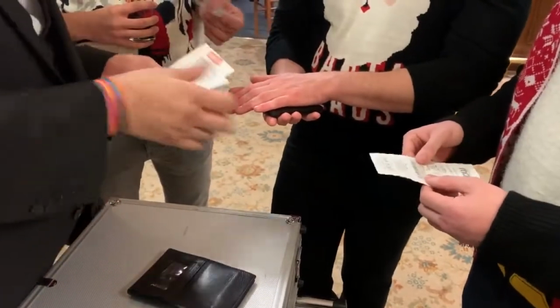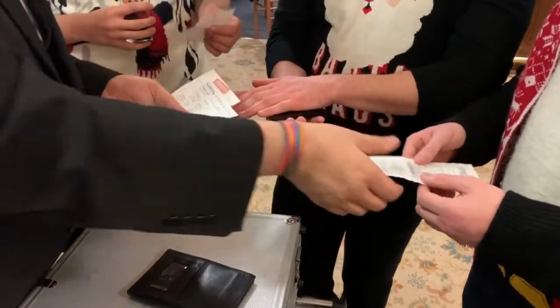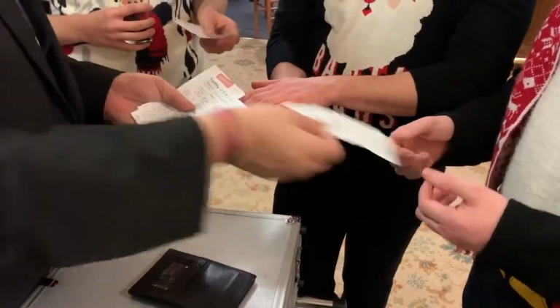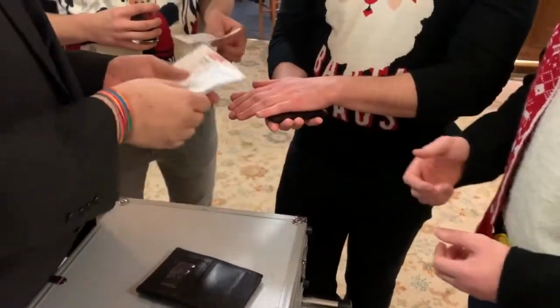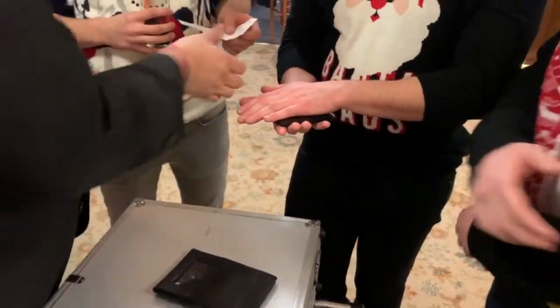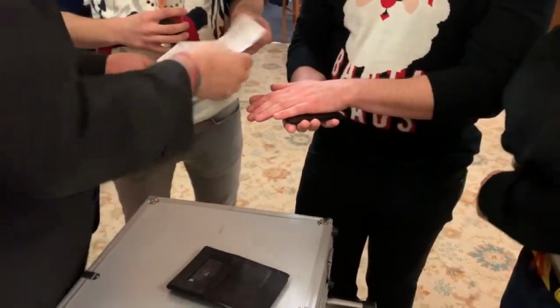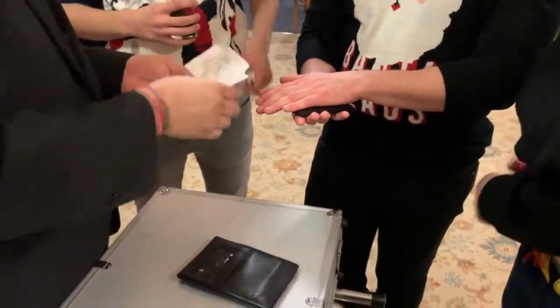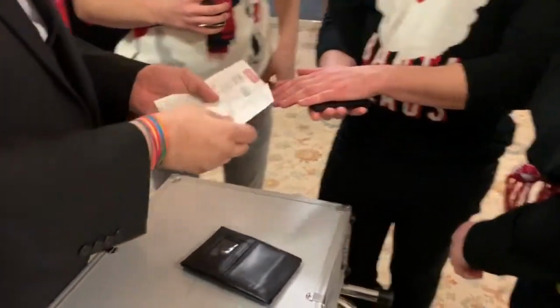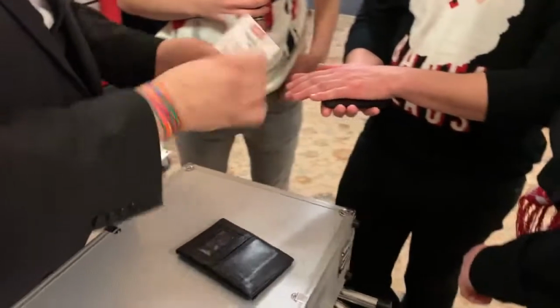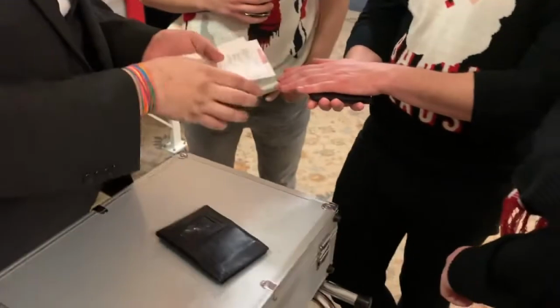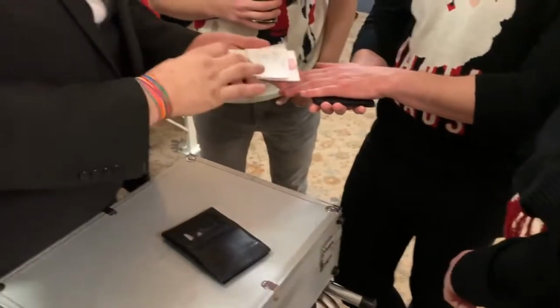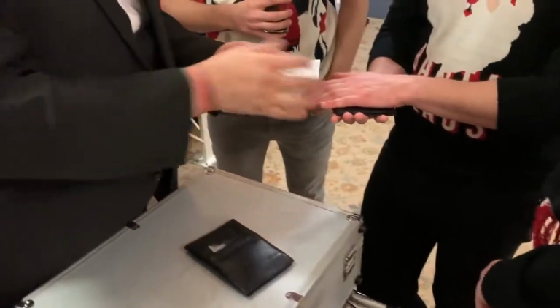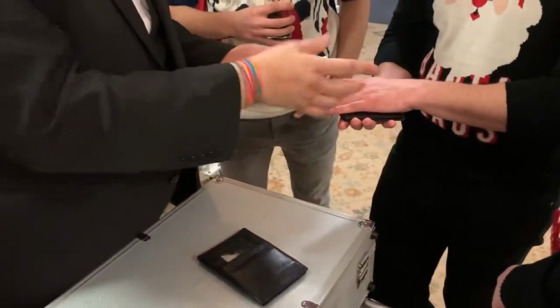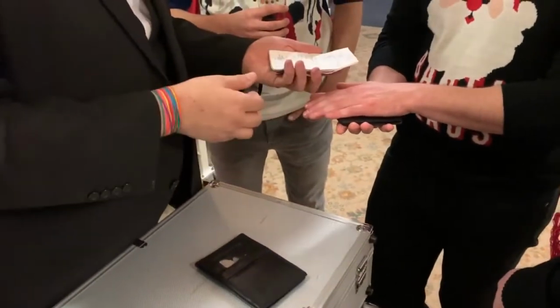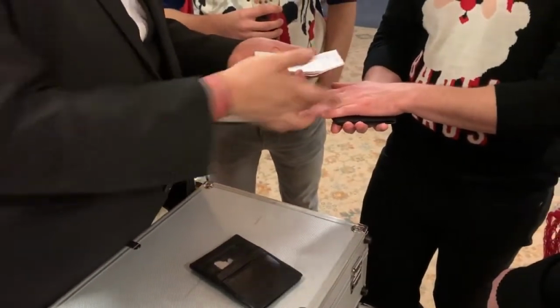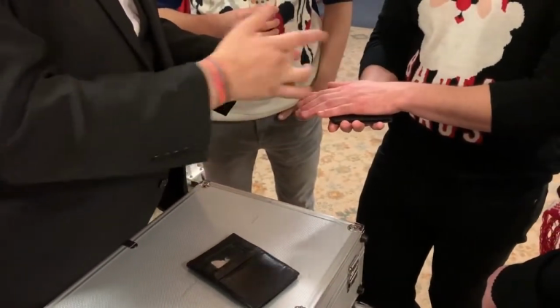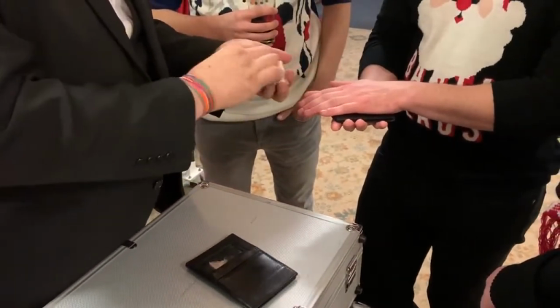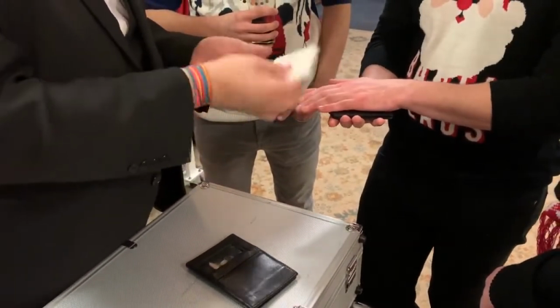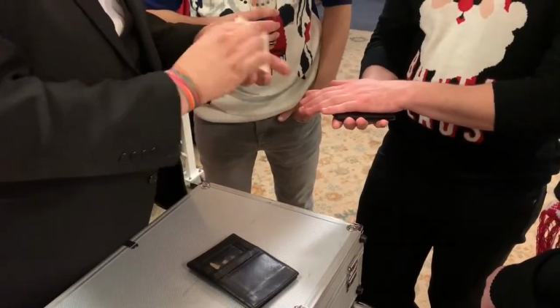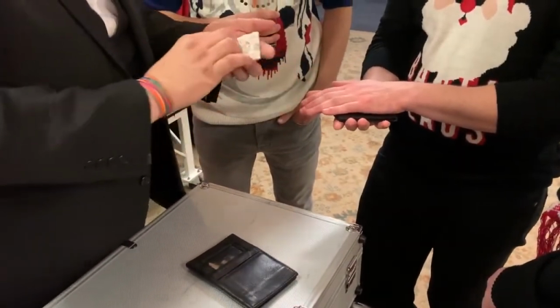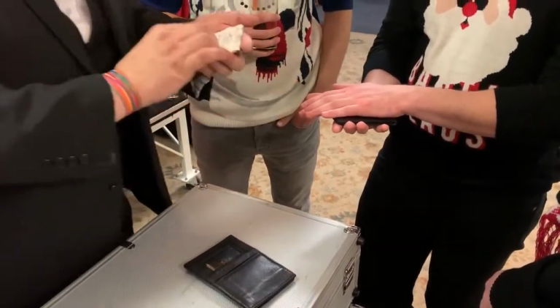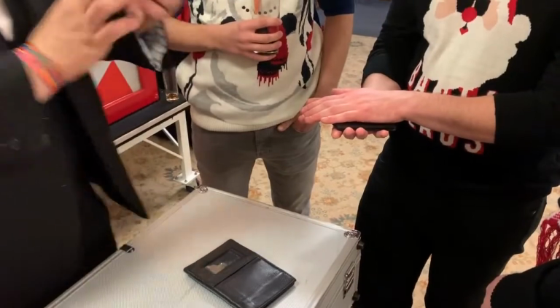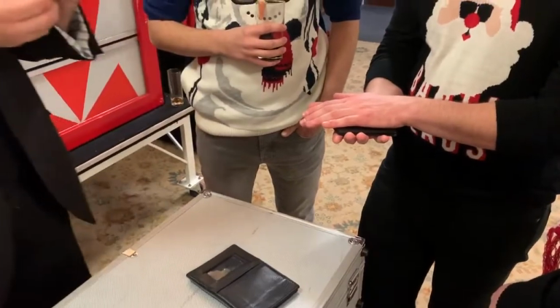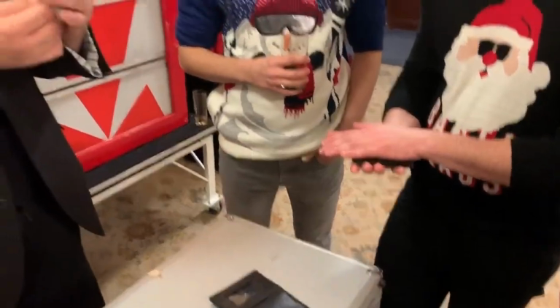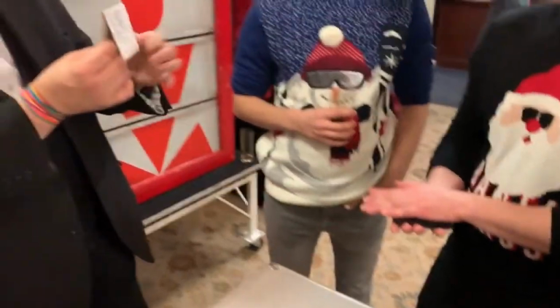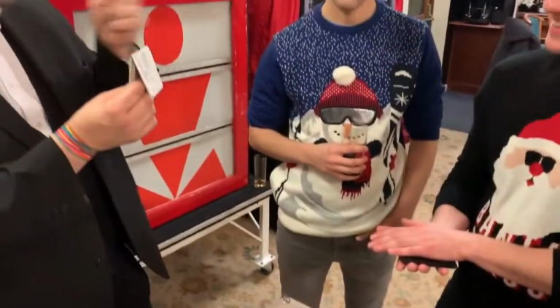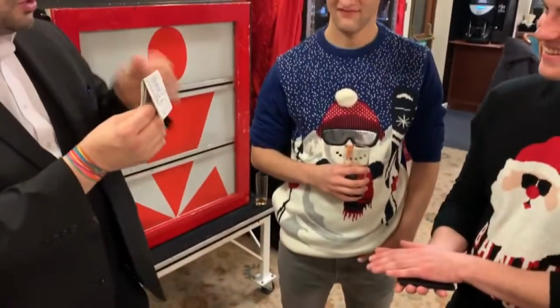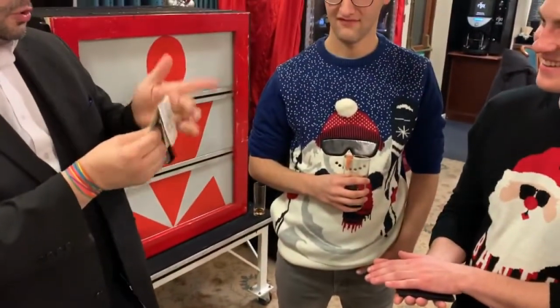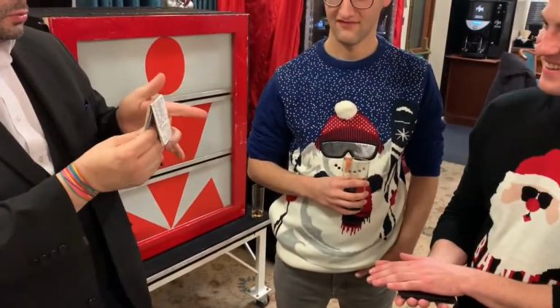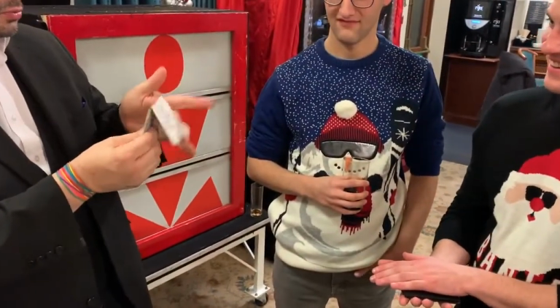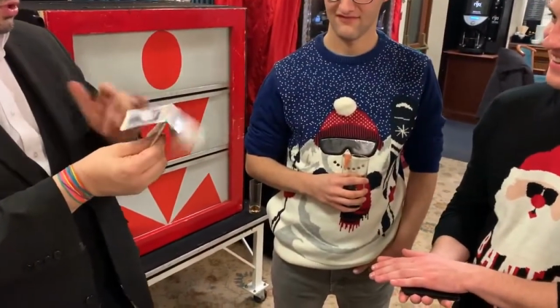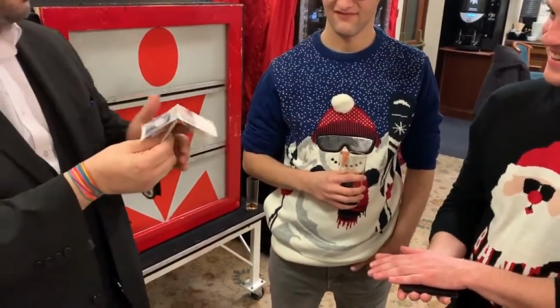Now, I want you to watch really carefully and don't blink for a second. Are you determined? Fold it up. Watch the front. Watch the back. It happens on three. One. Two. Three.